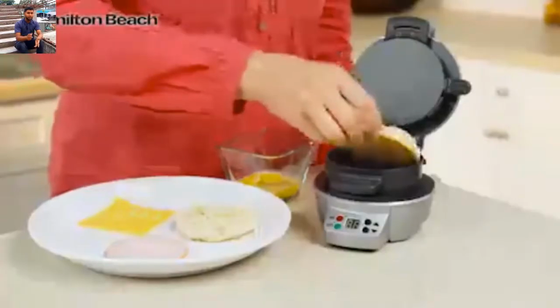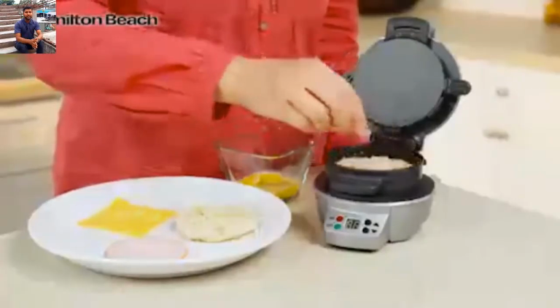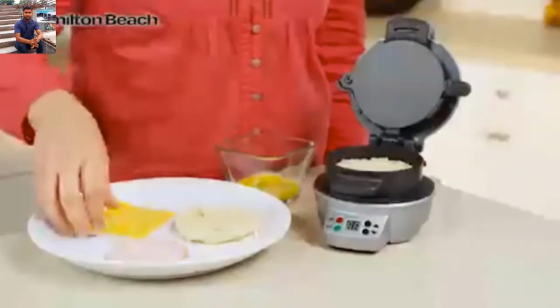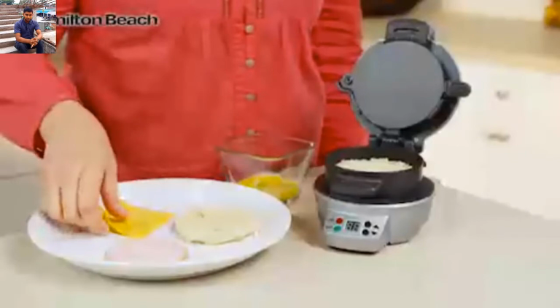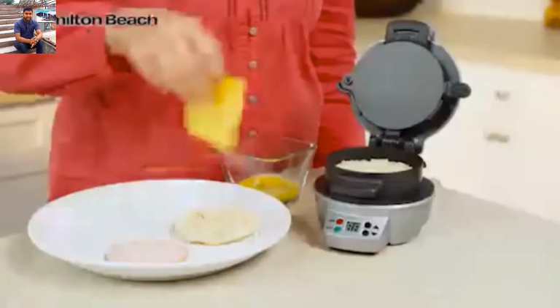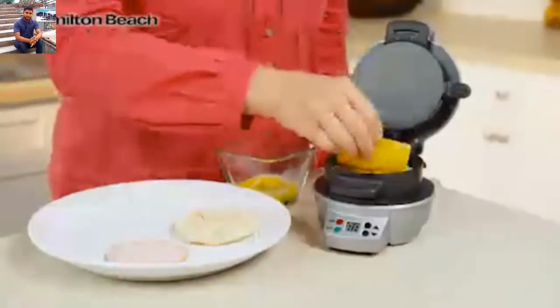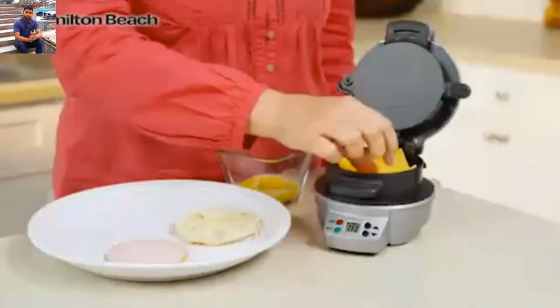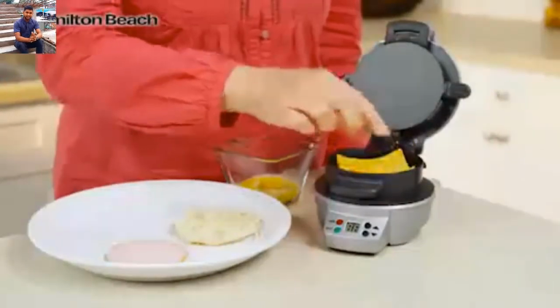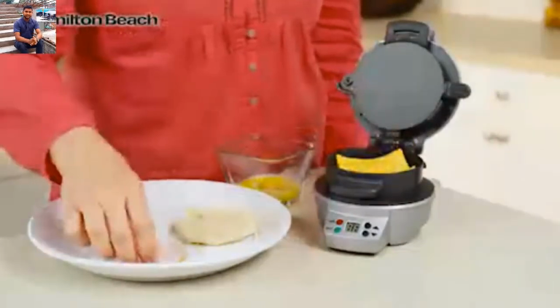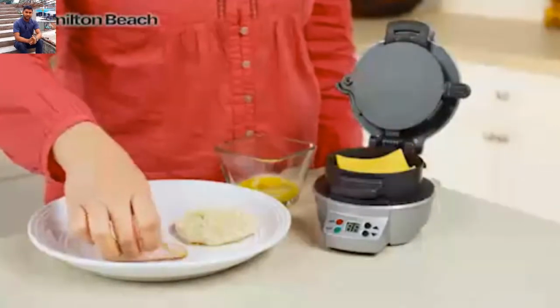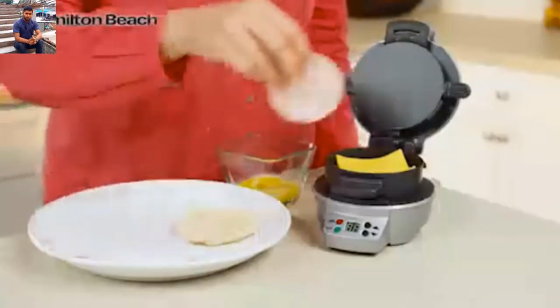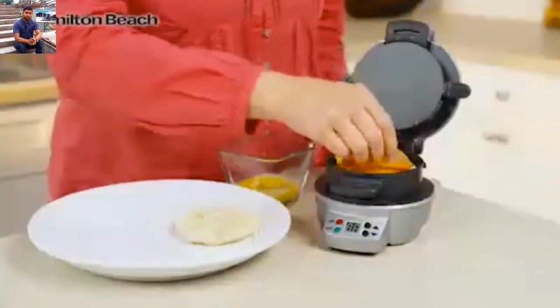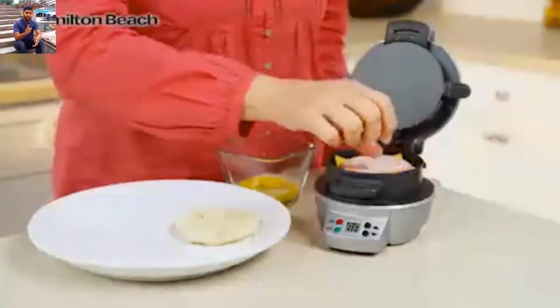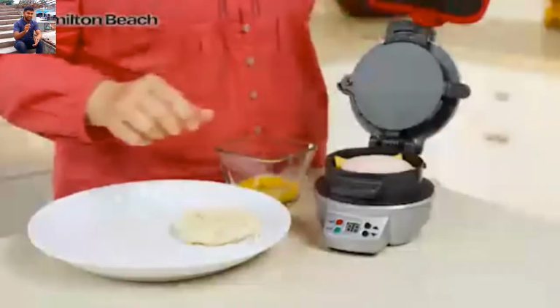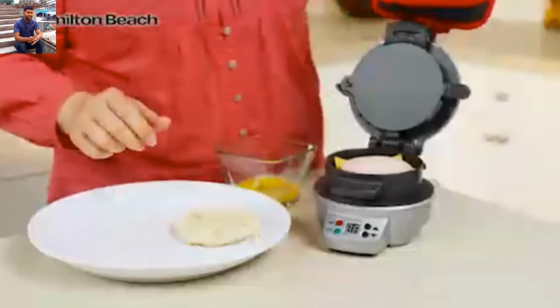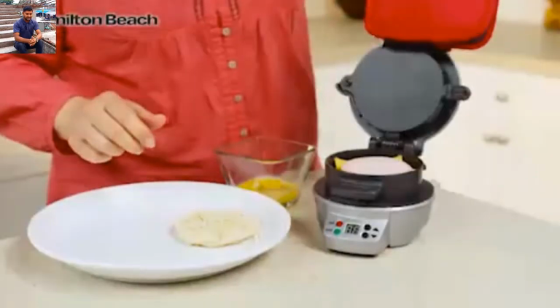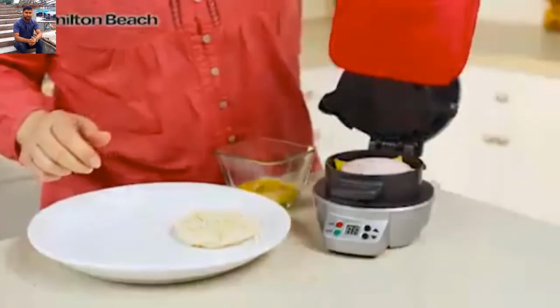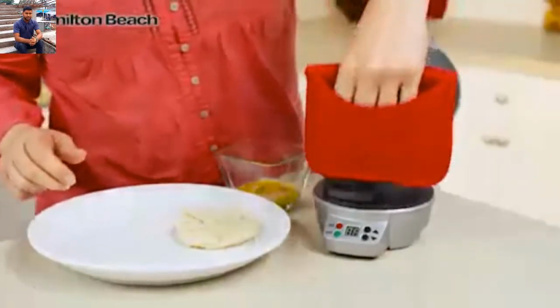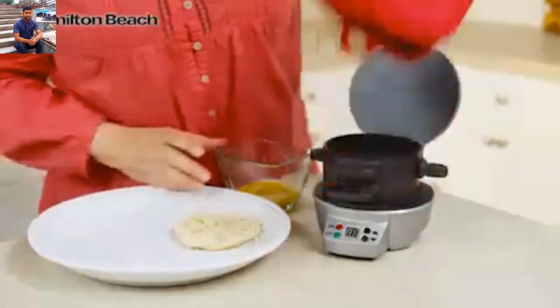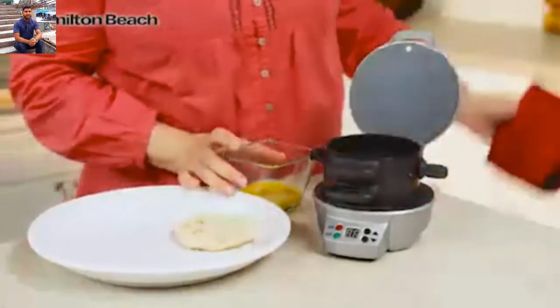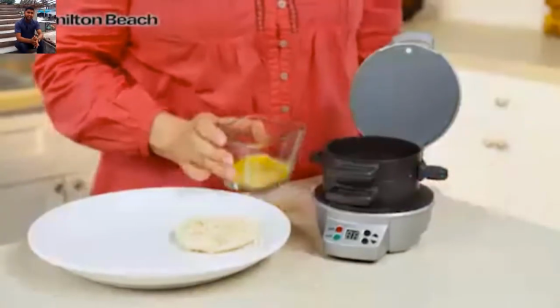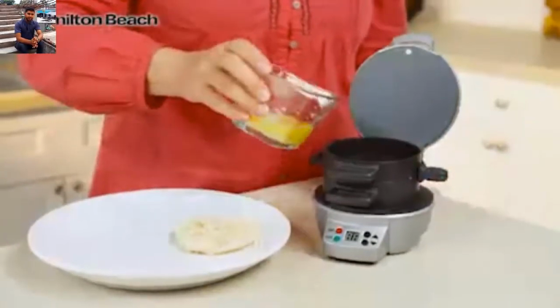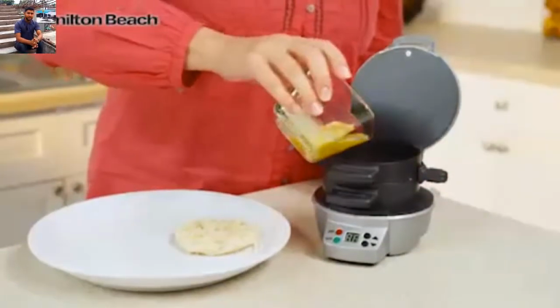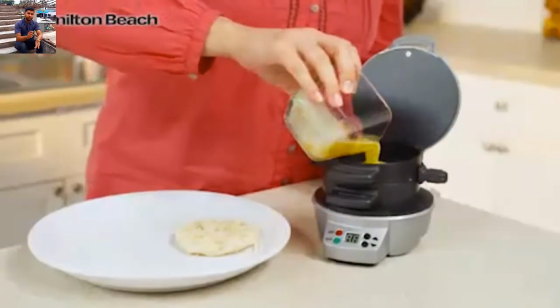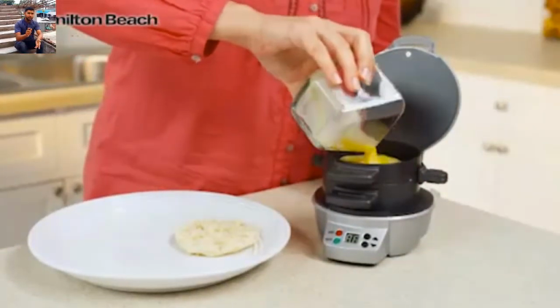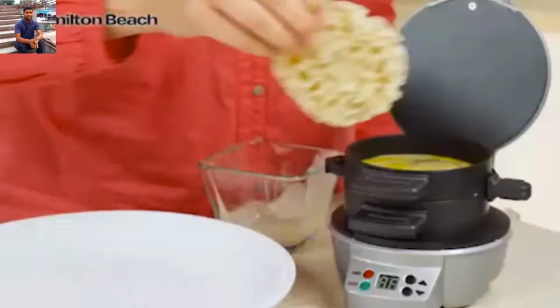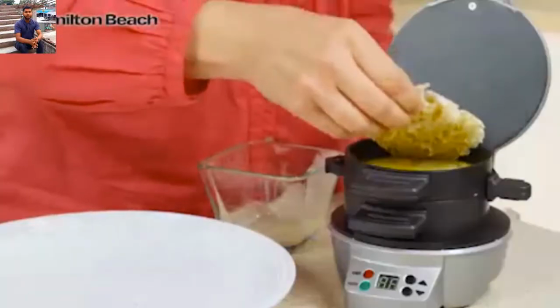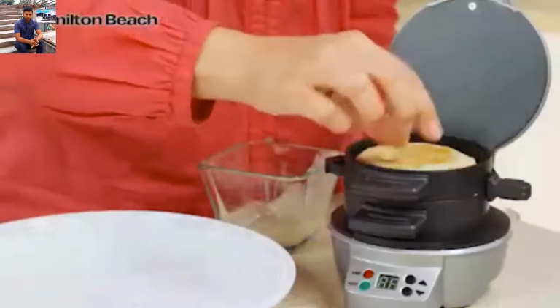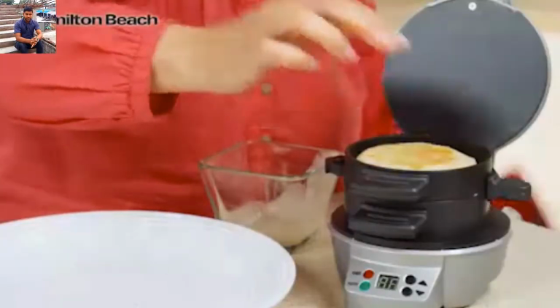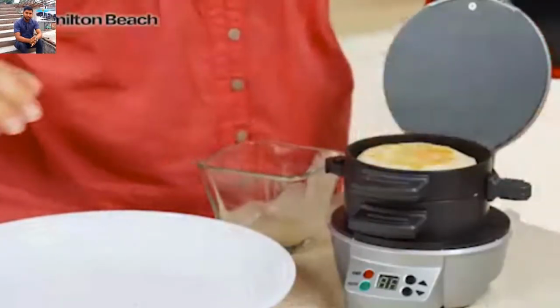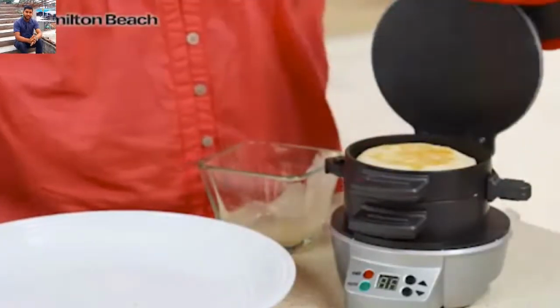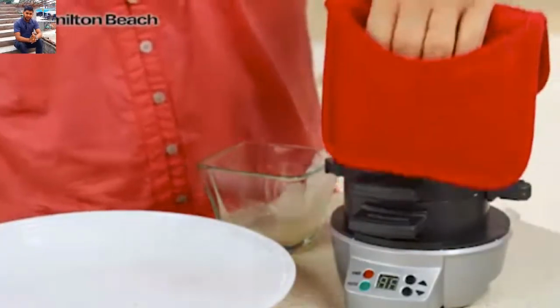Just choose your favorite bread, then layer on your favorite toppings — cheese, precooked meat, or veggies. Lower the cooking plate and top ring, add an egg, top with the other piece of bread, and close.